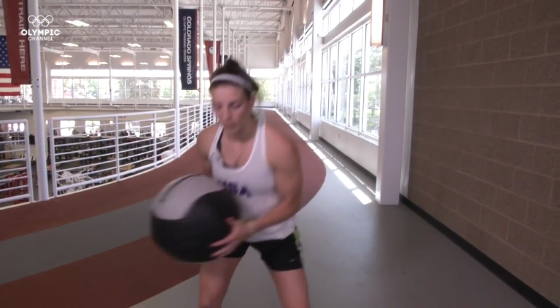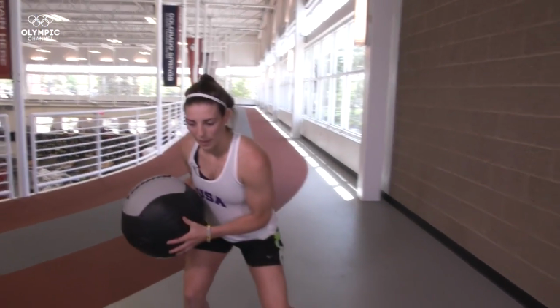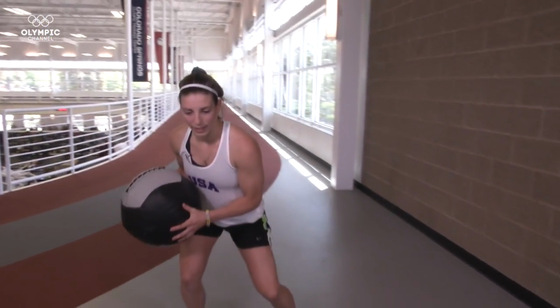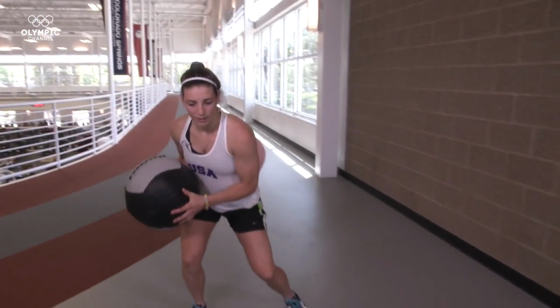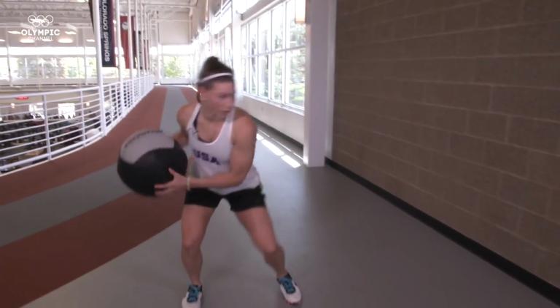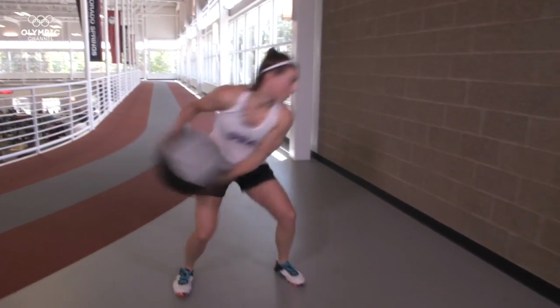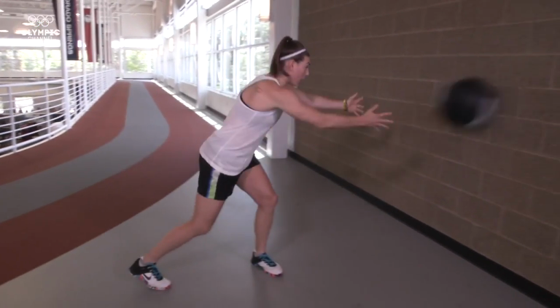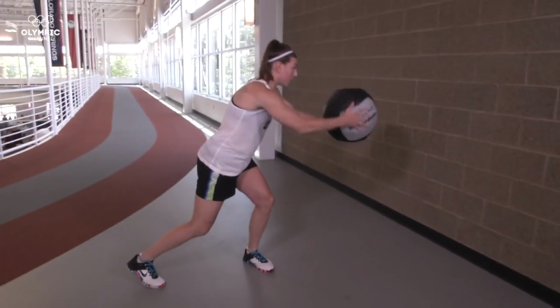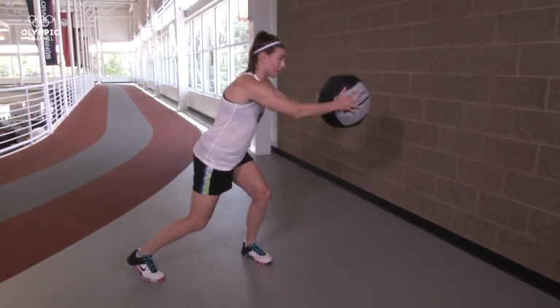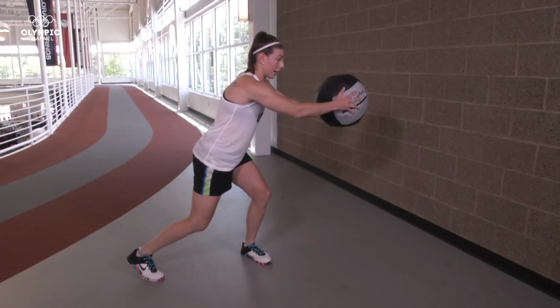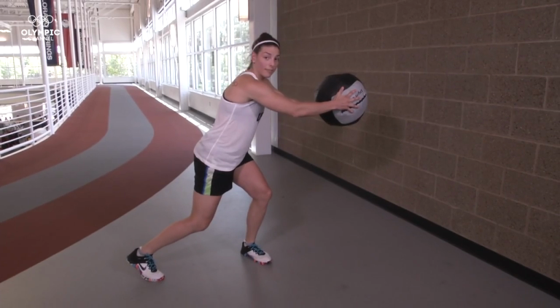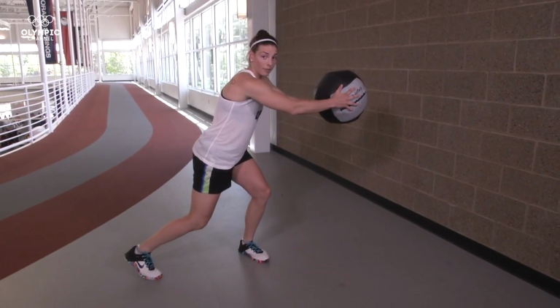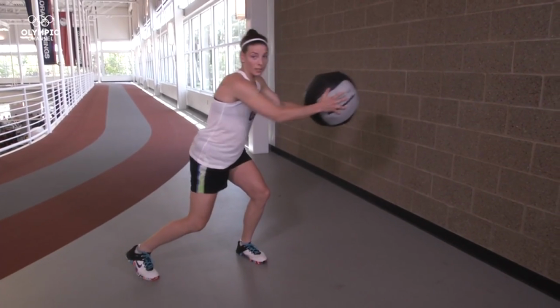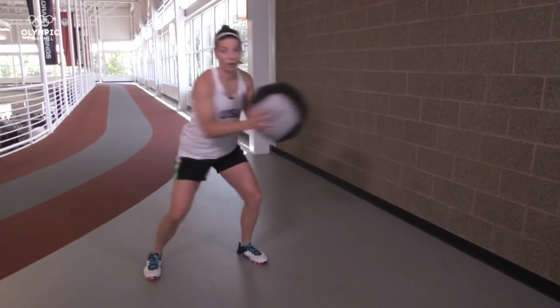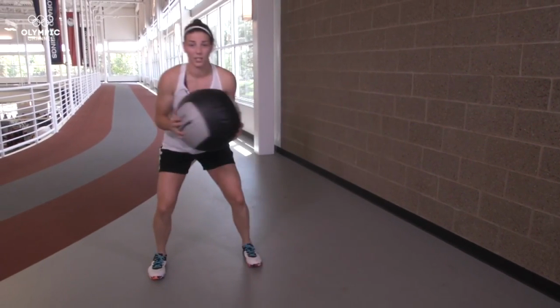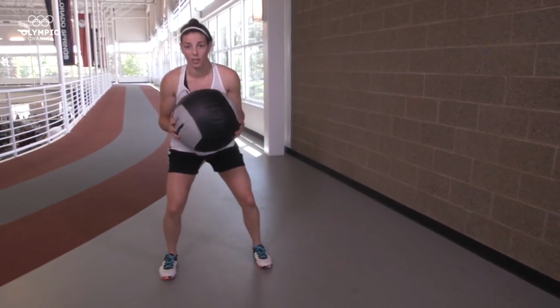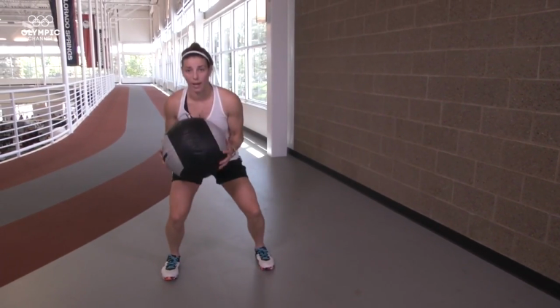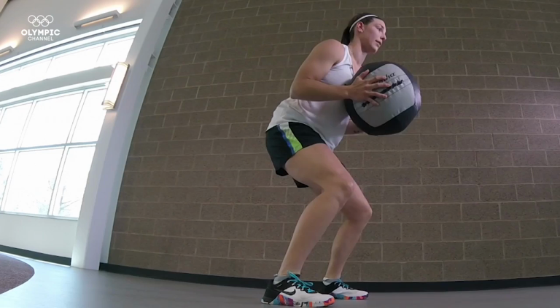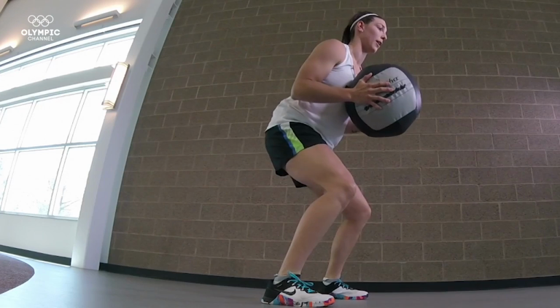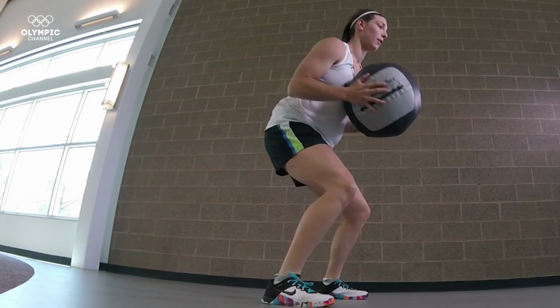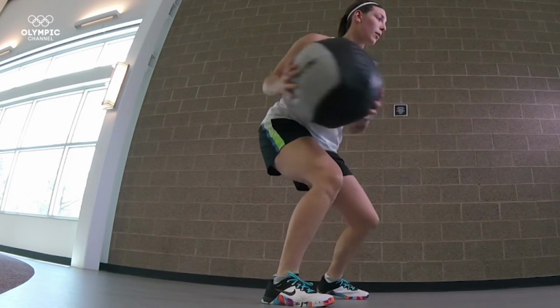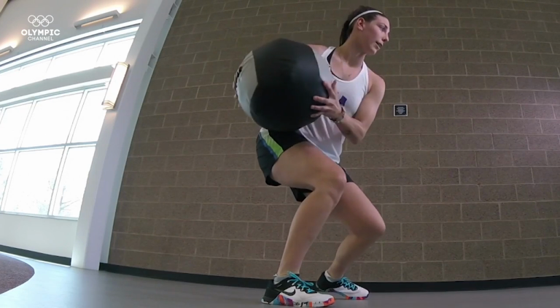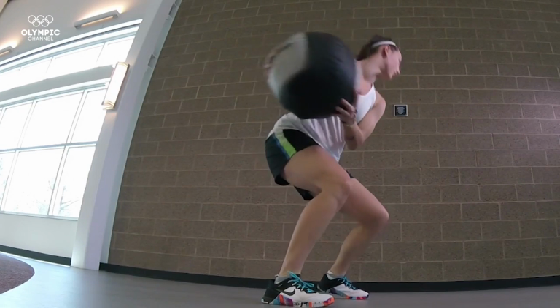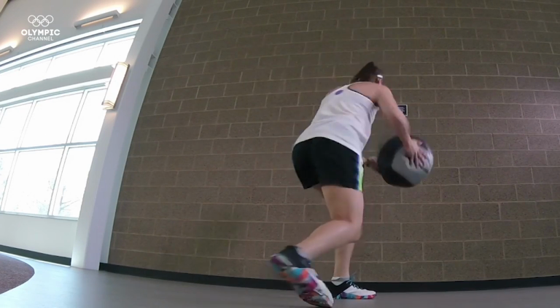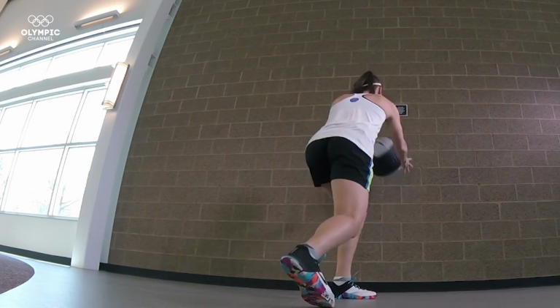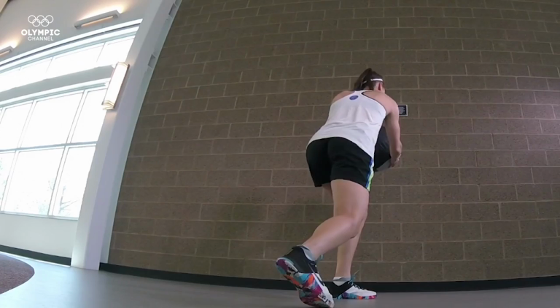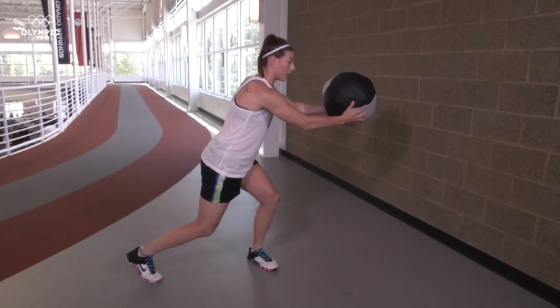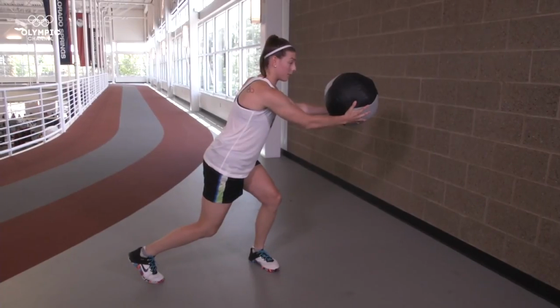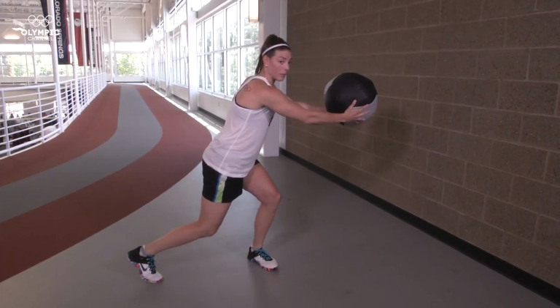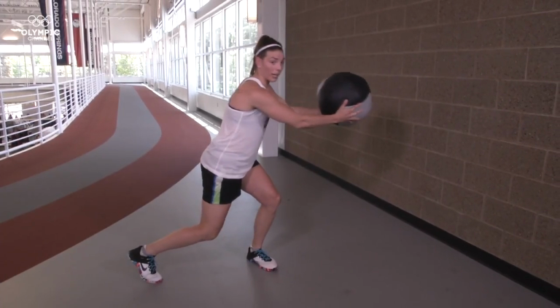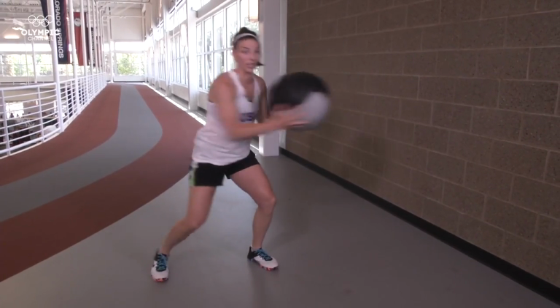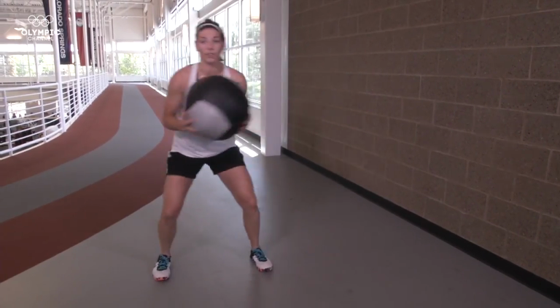Loading up that back leg, transferring forward as hard as I can. Releasing the ball, catching it, coming back — same thing. Back leg, transfer to the front, releasing the ball, catching it.